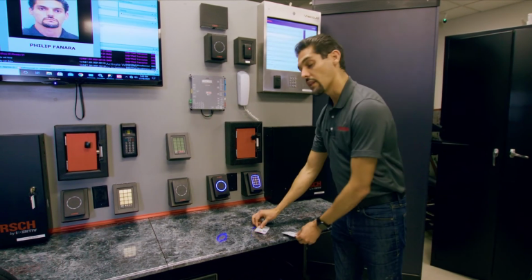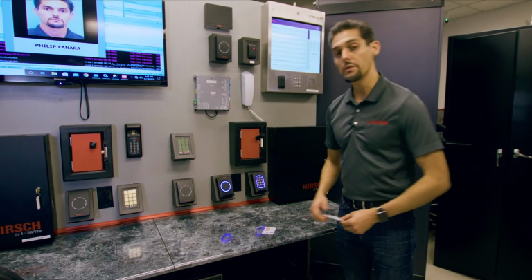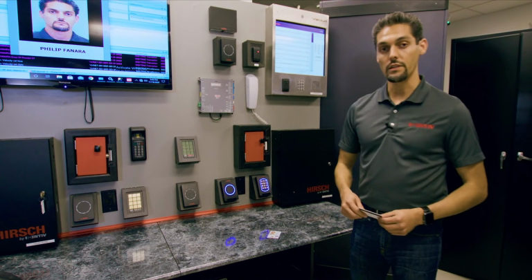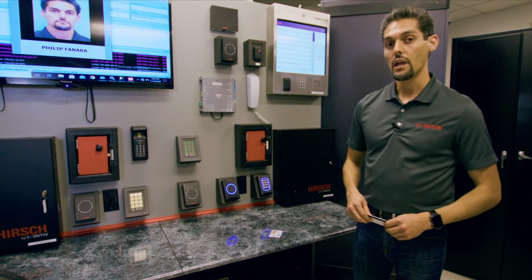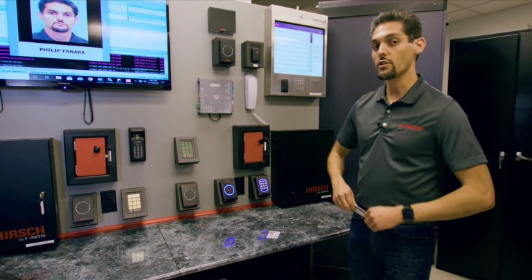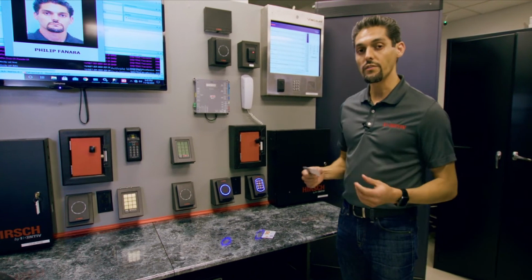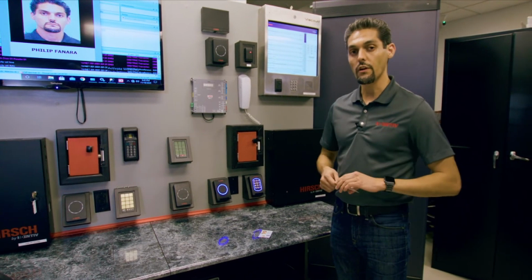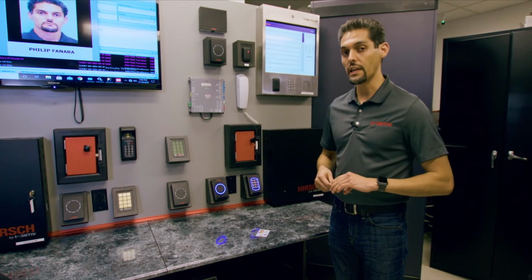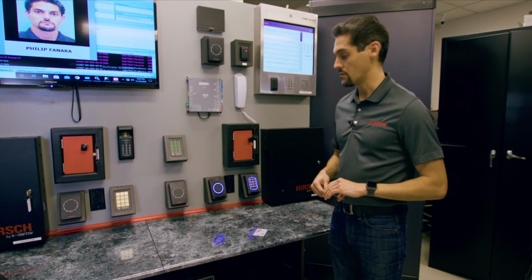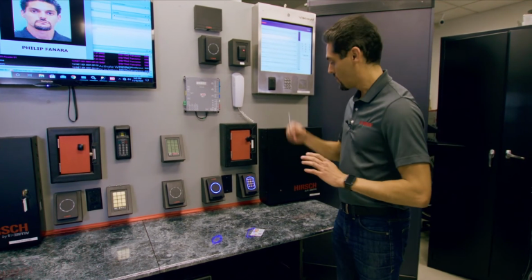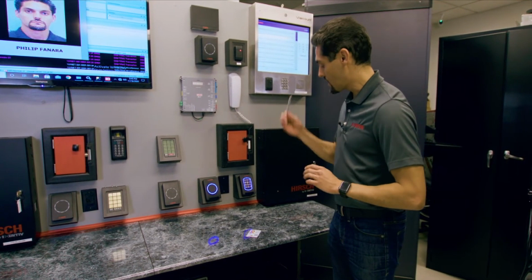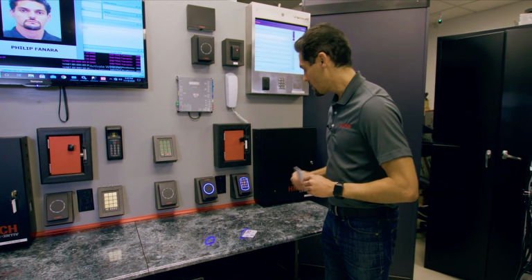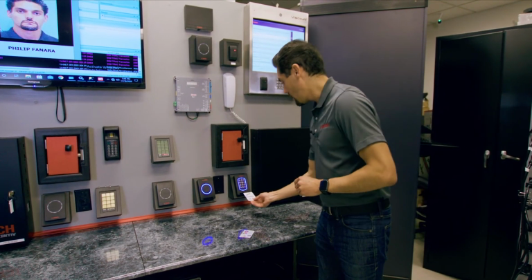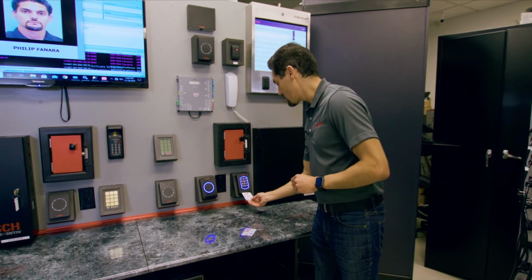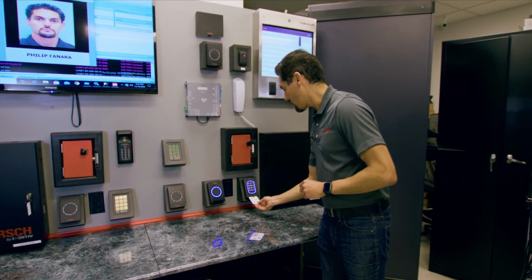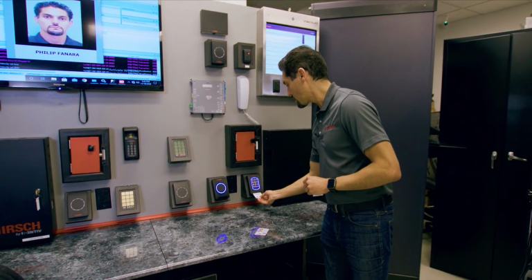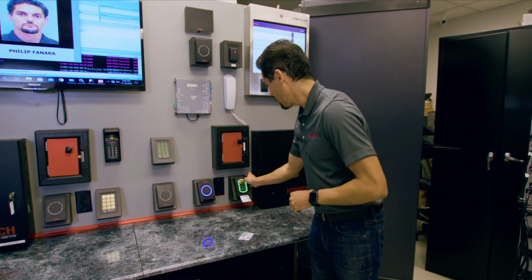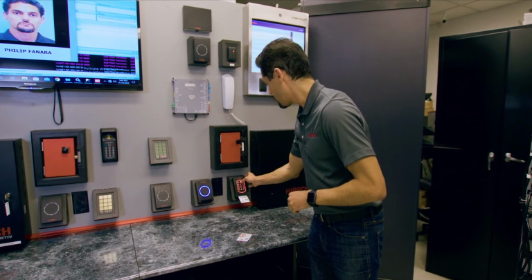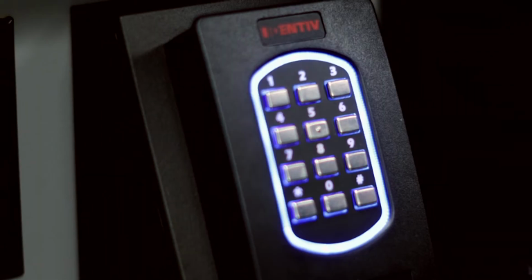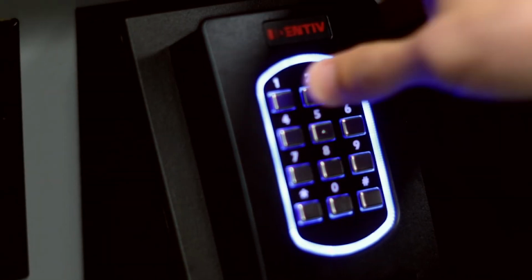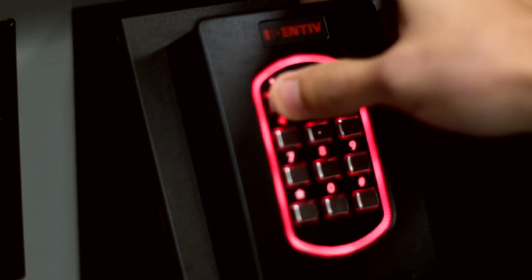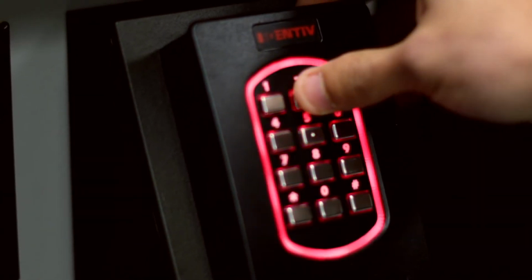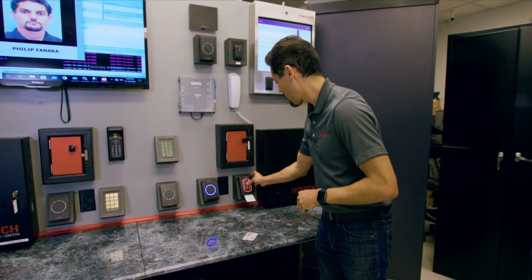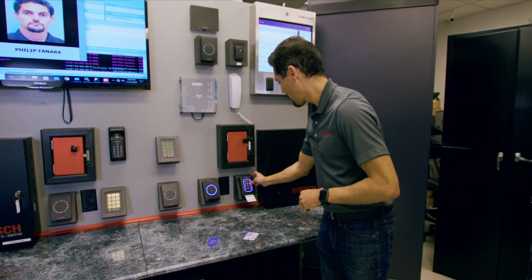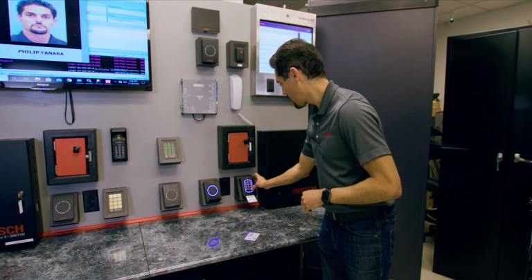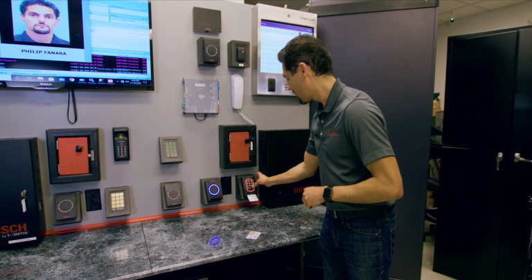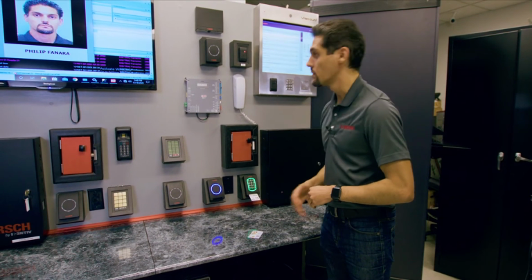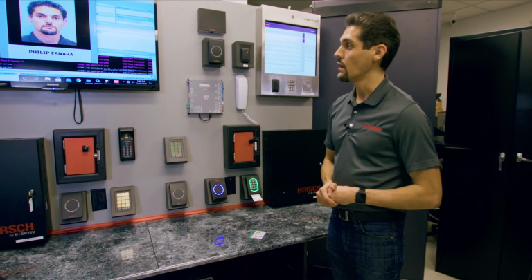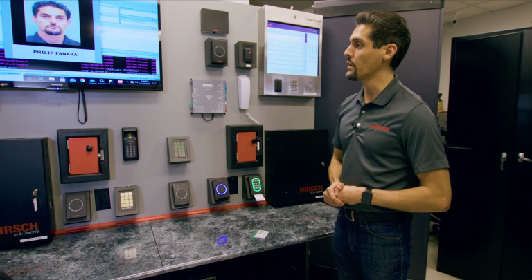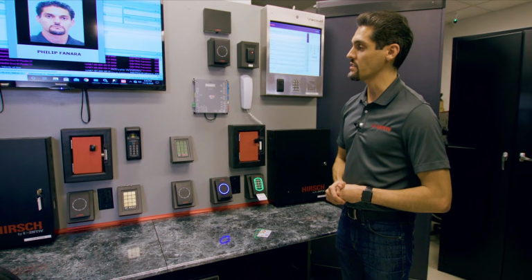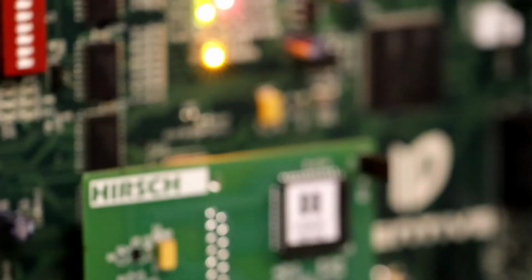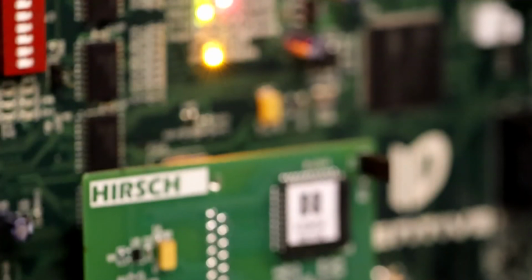Last but not least is our dual factor authentication. We insert our contact, enter our PIN, and we get an access grant again.